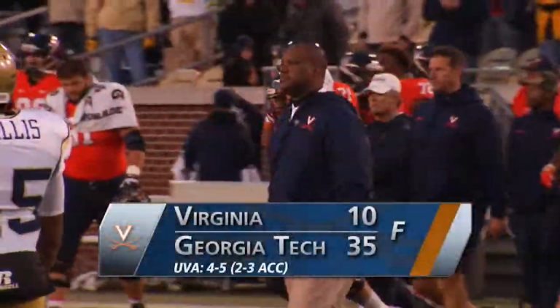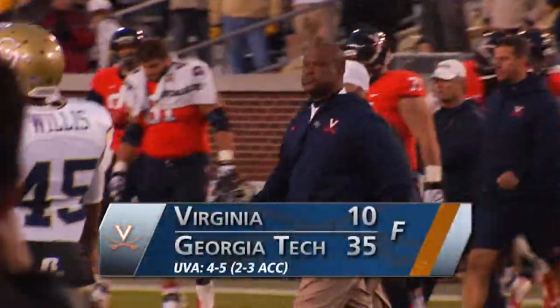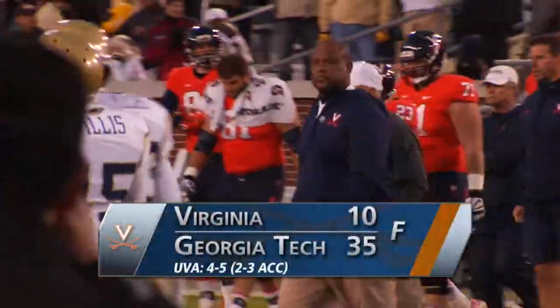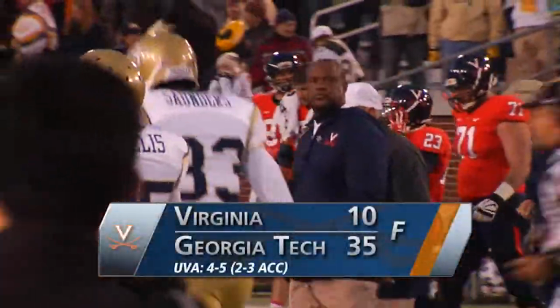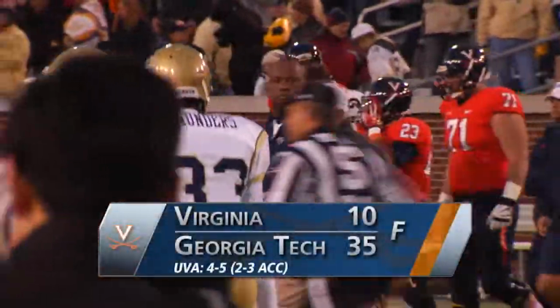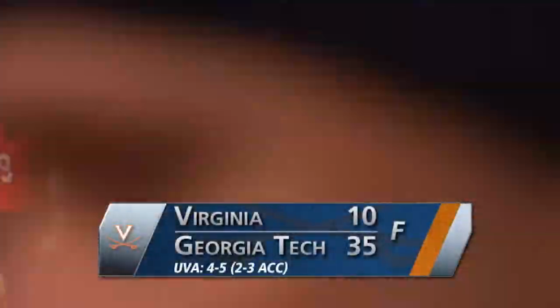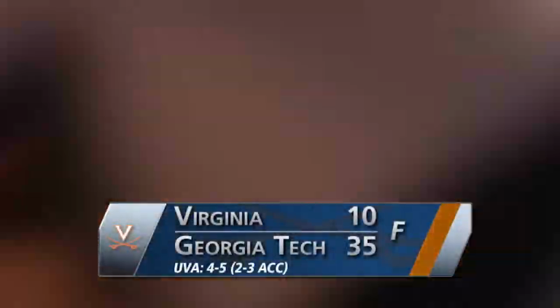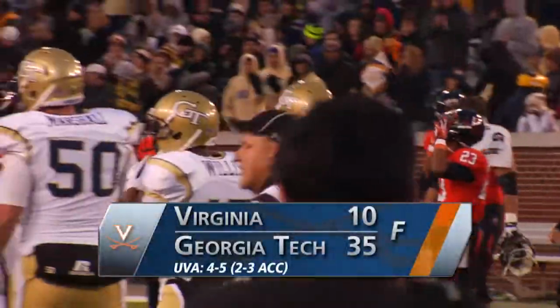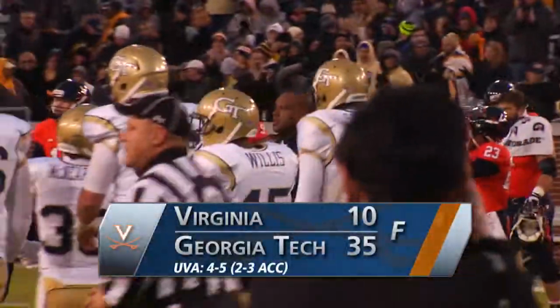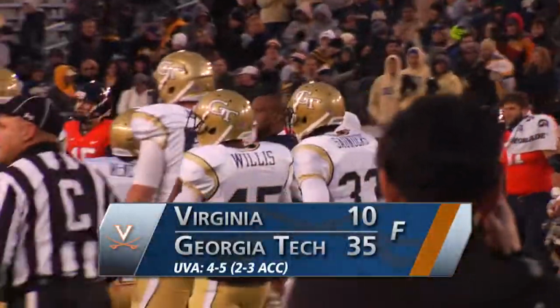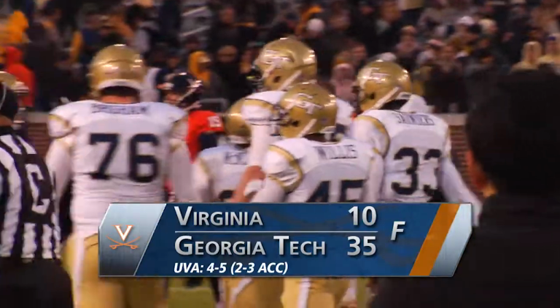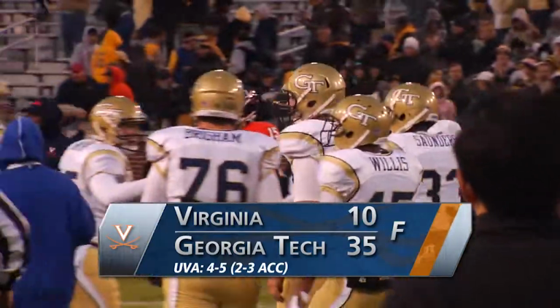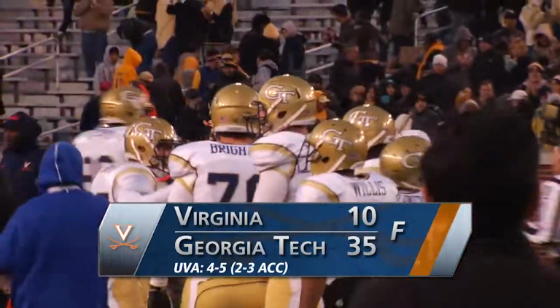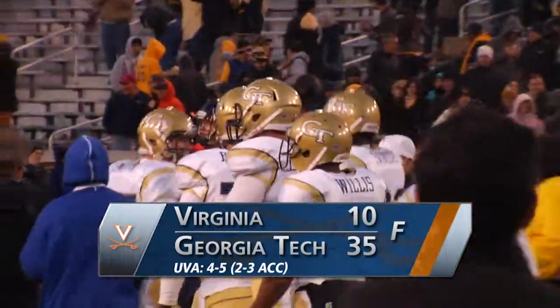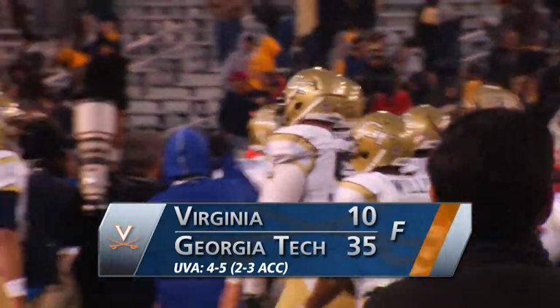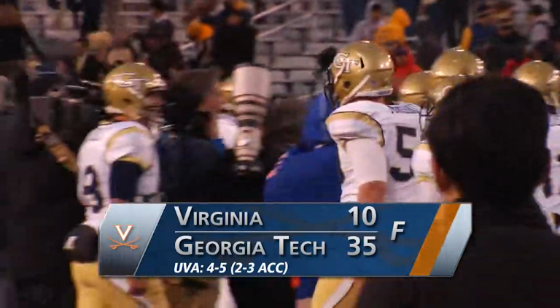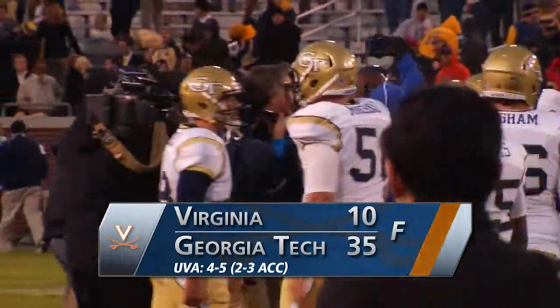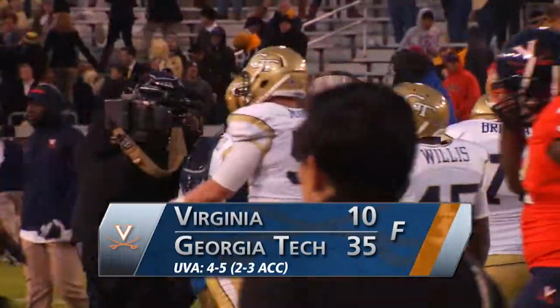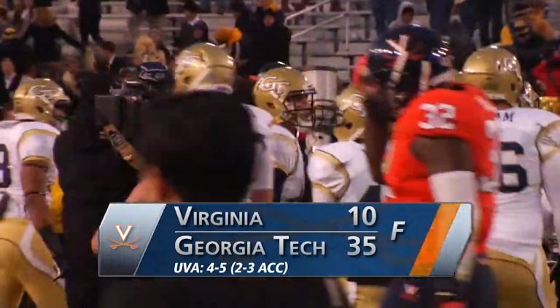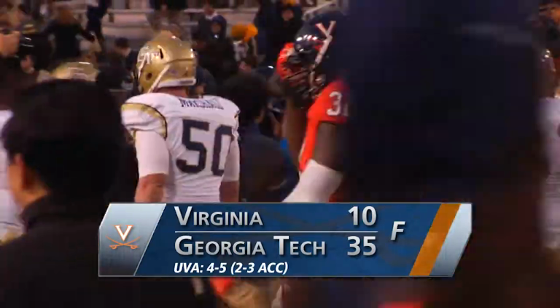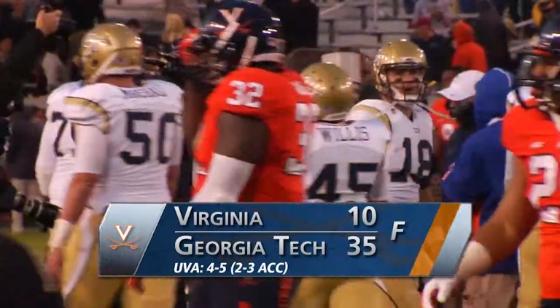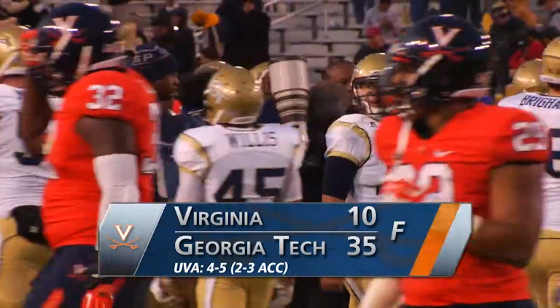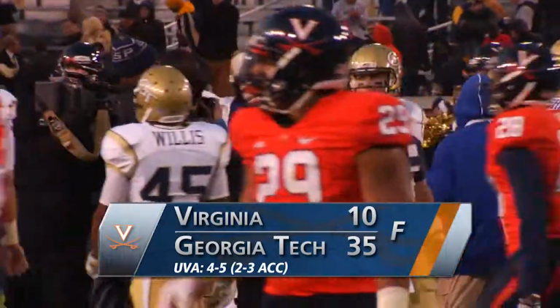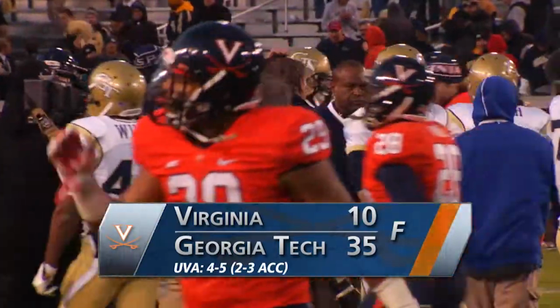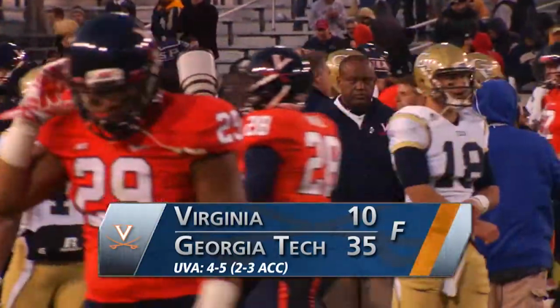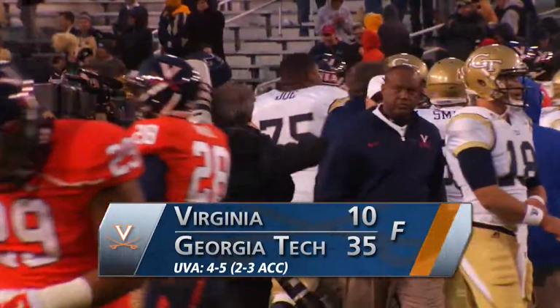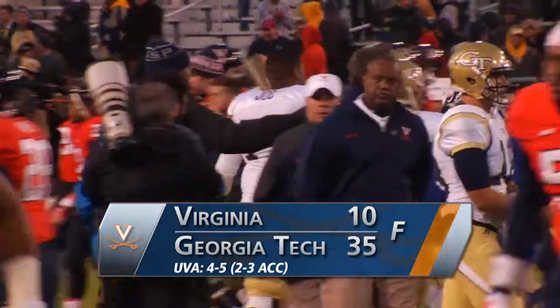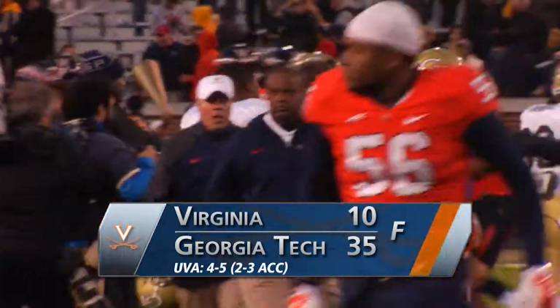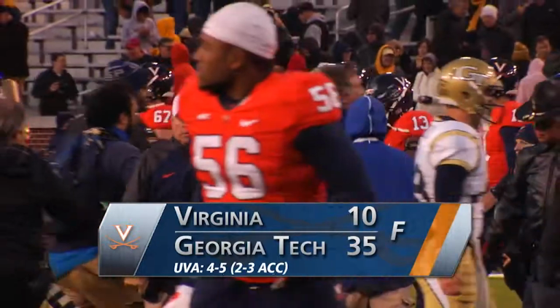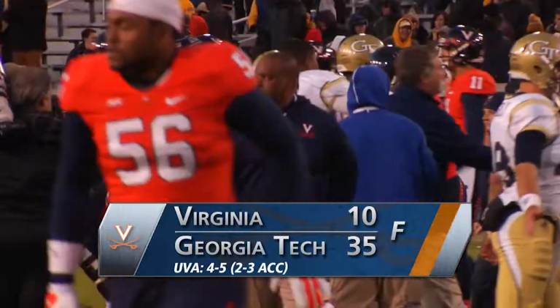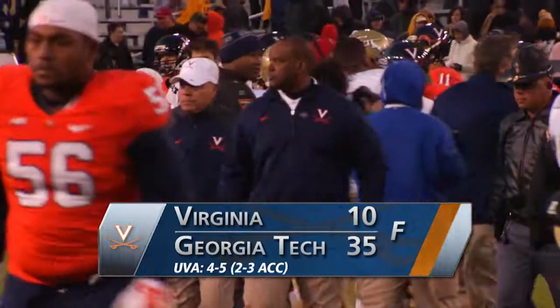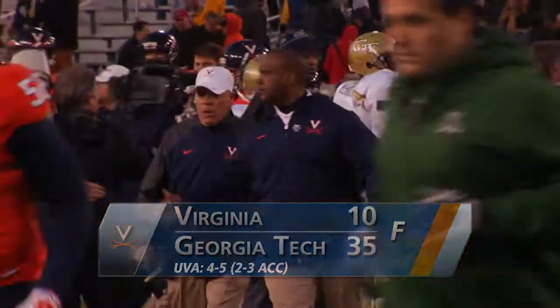And that will do it. Virginia falls 35 to 10. Georgia Tech takes it to the Hoos — never trailed, never a doubt. Jackets the better team today.